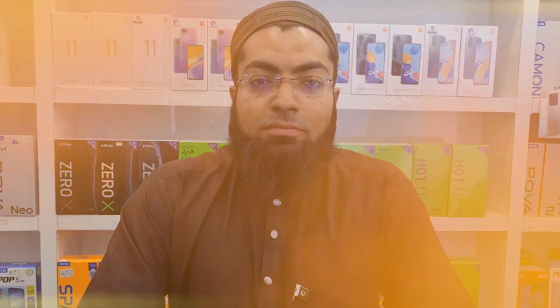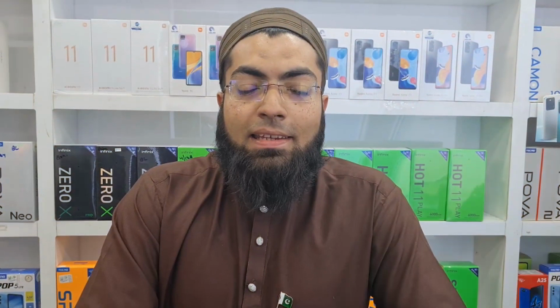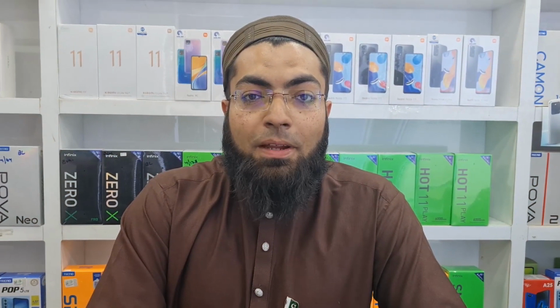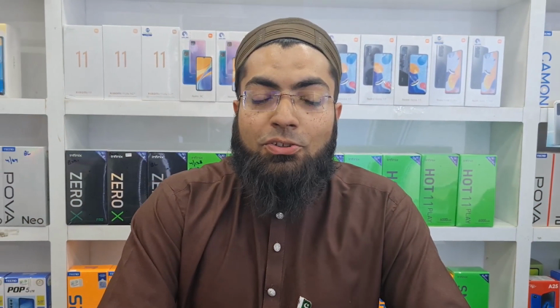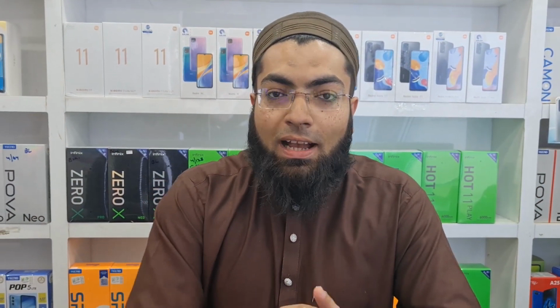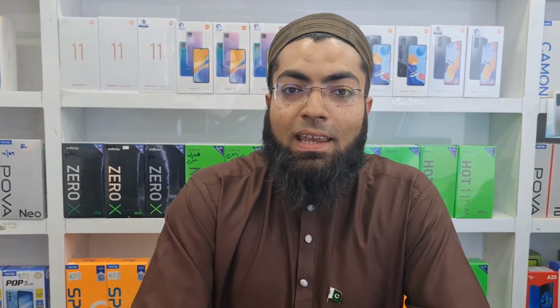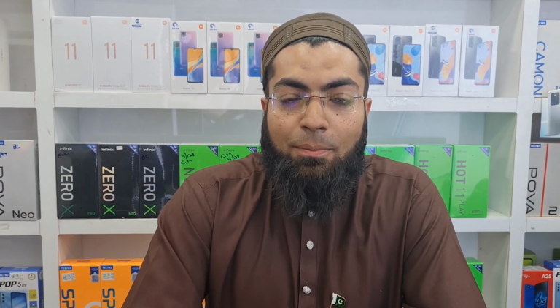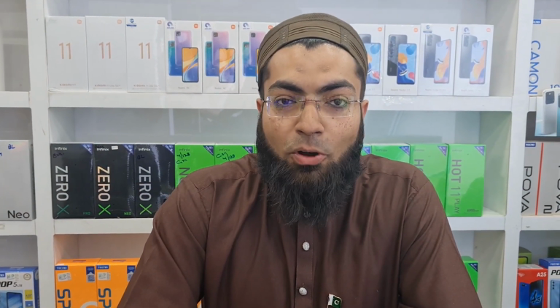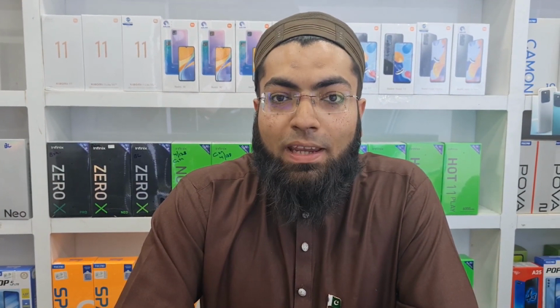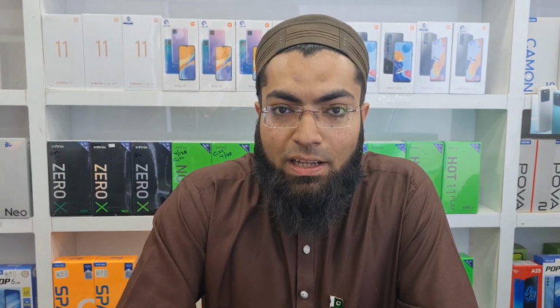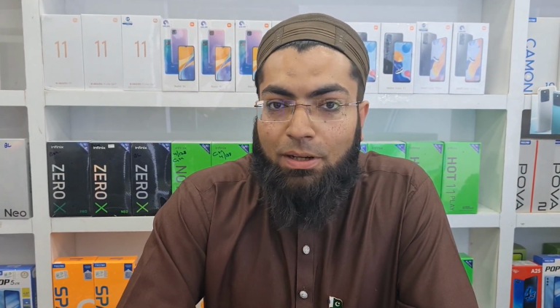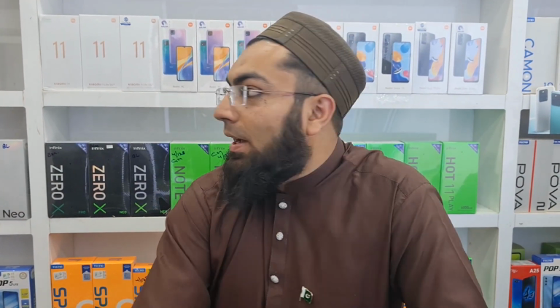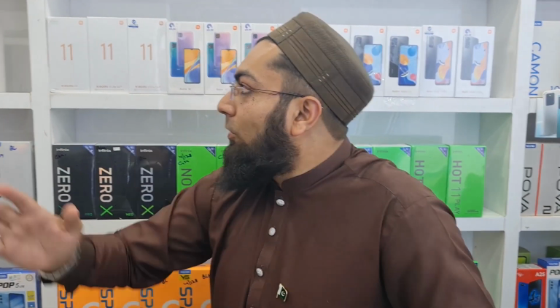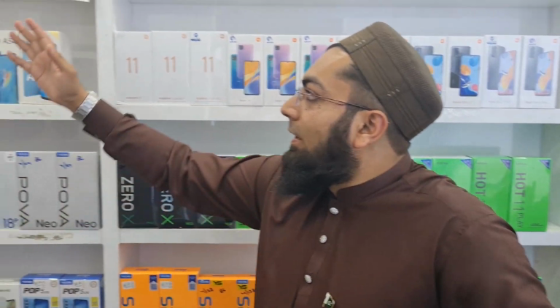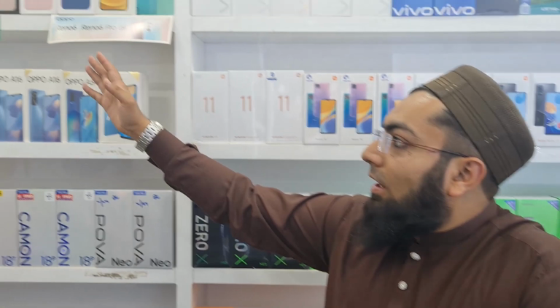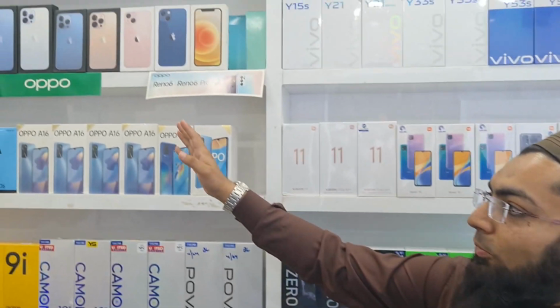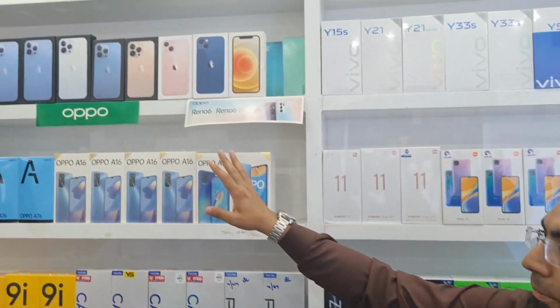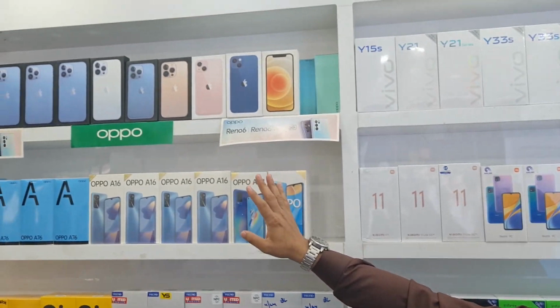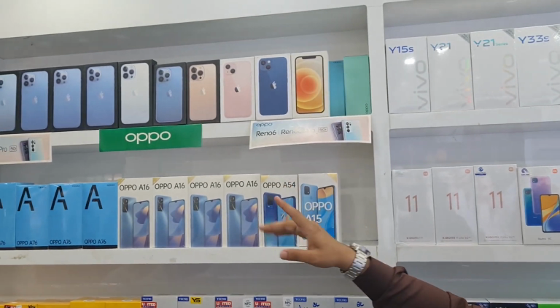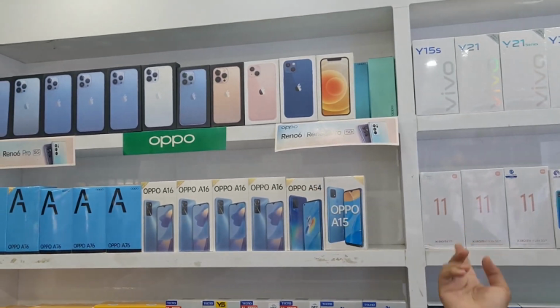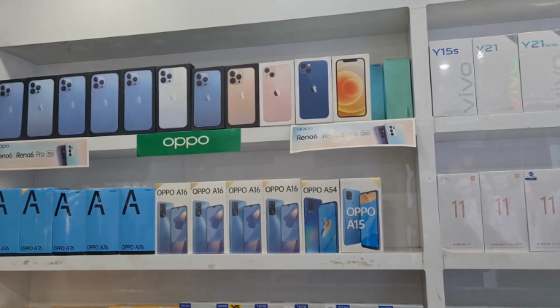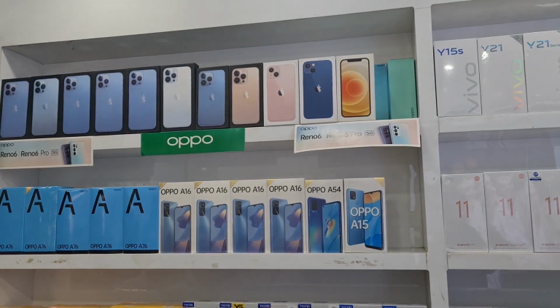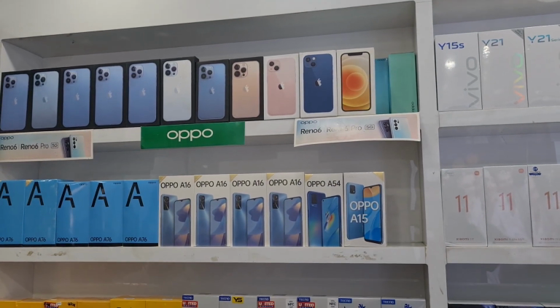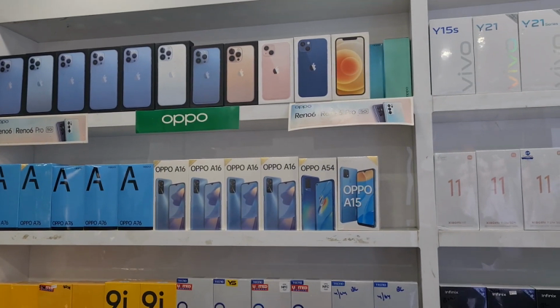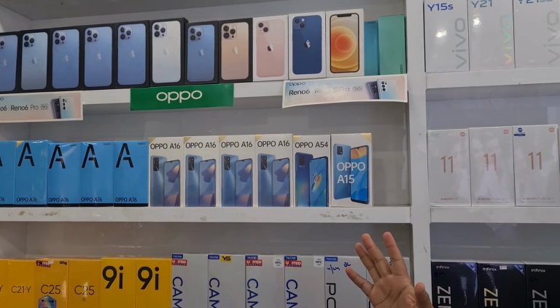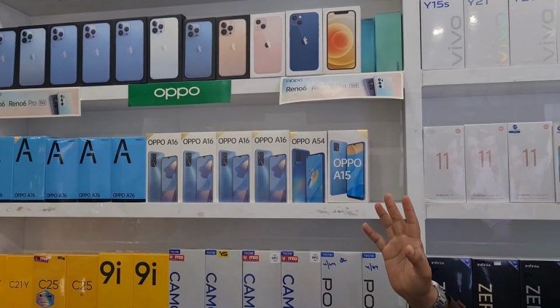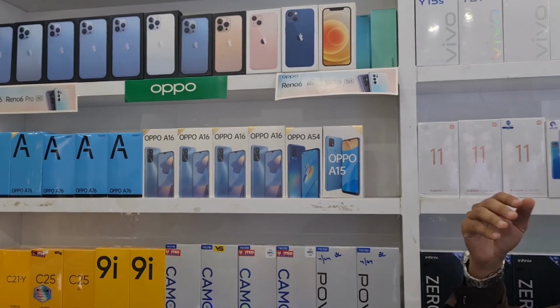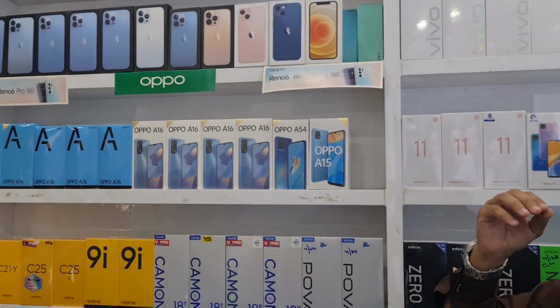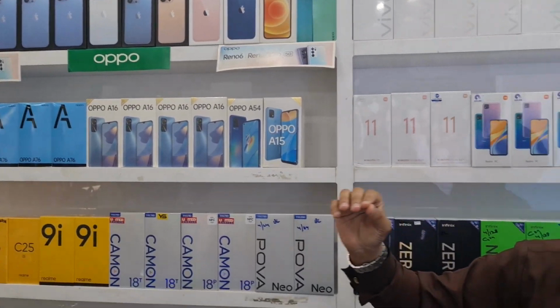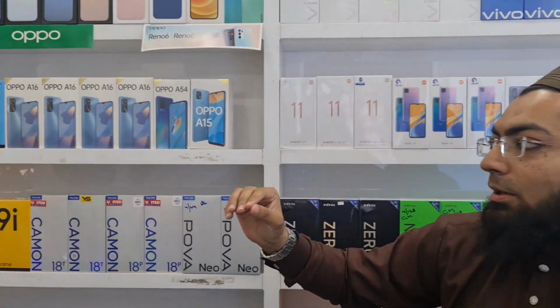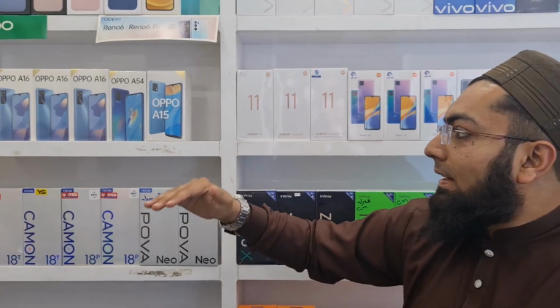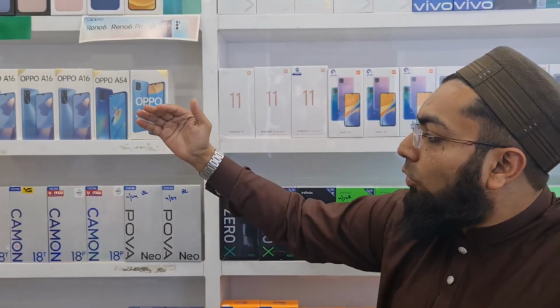The box pack is available for iPhone and almost all models are available — iPhone 13, 13 Pro, 13 Pro Max, and iPhone 12. iPhones are completely available here.